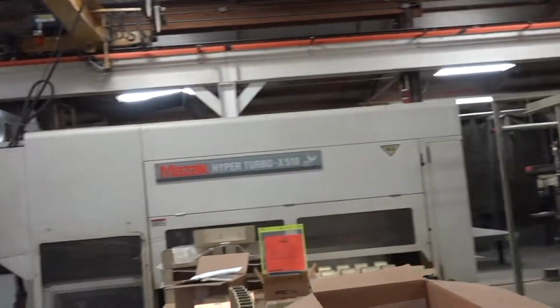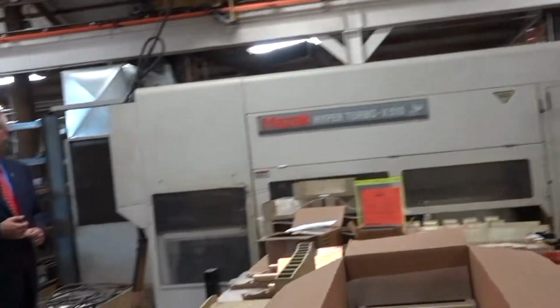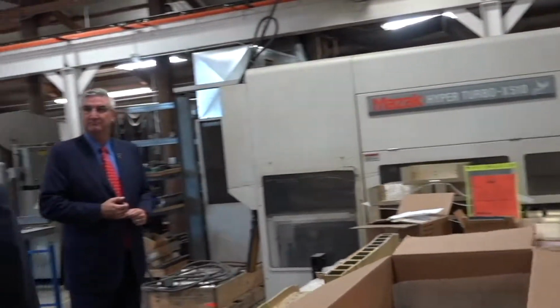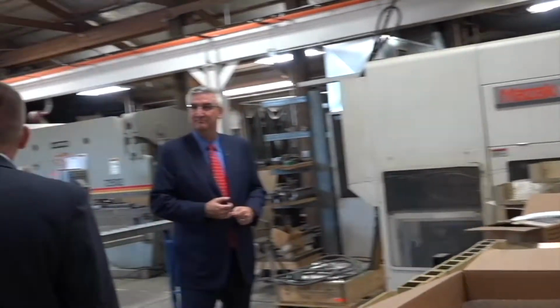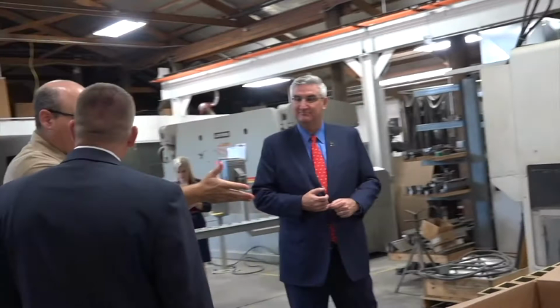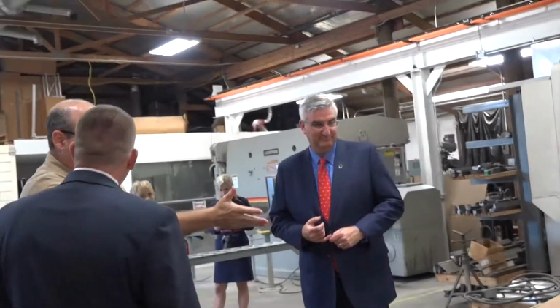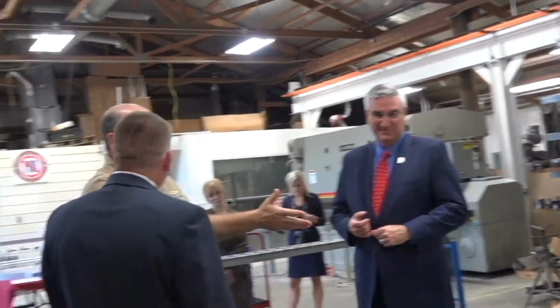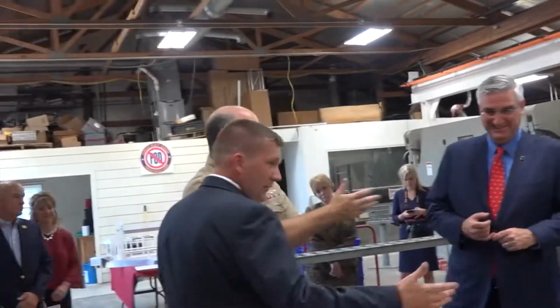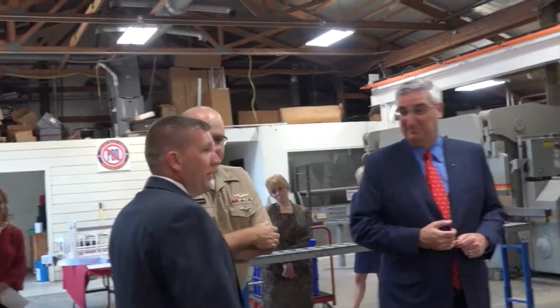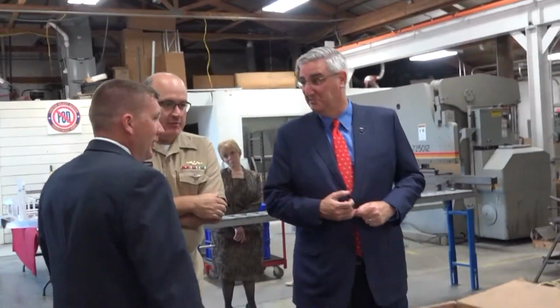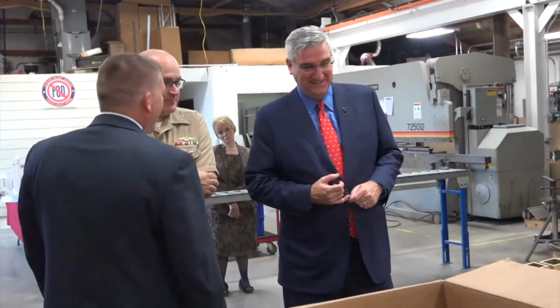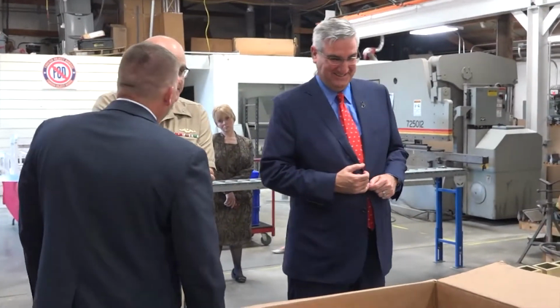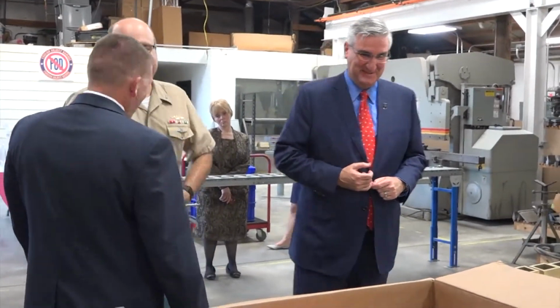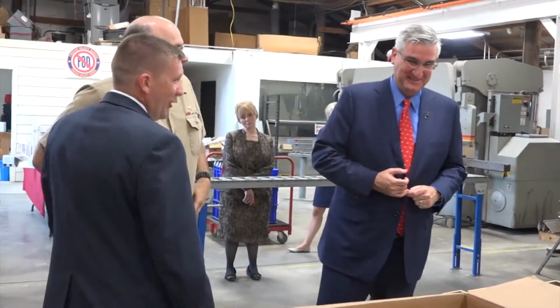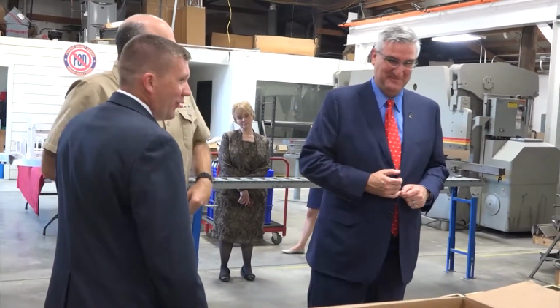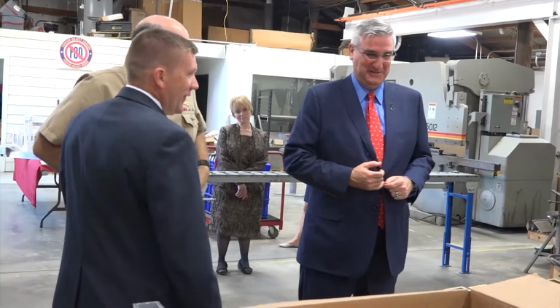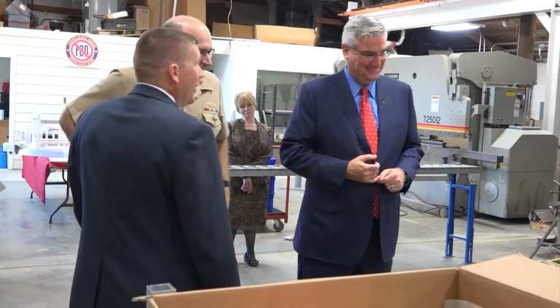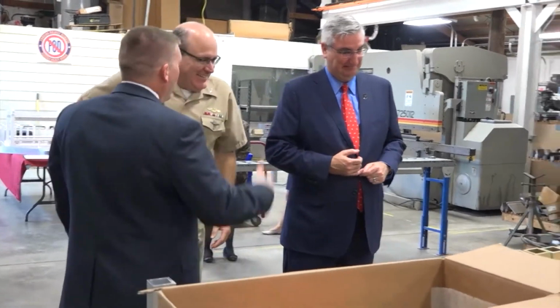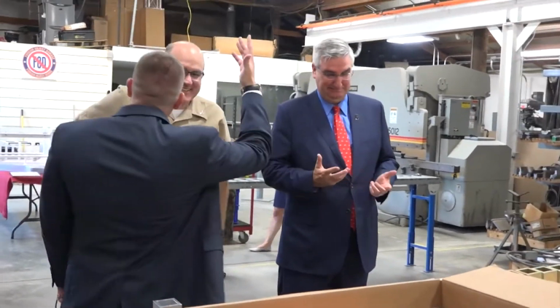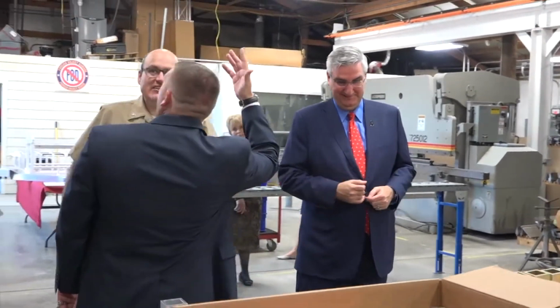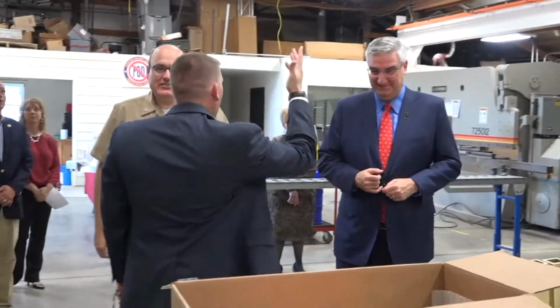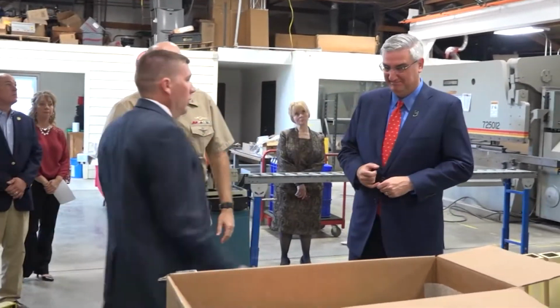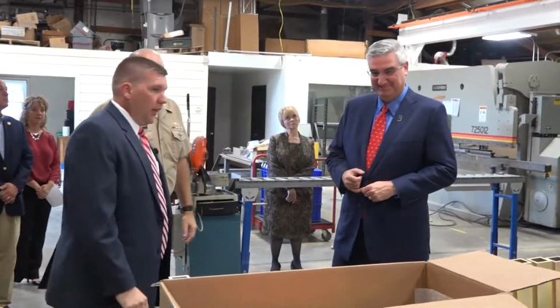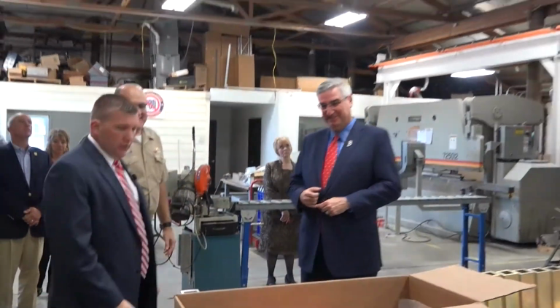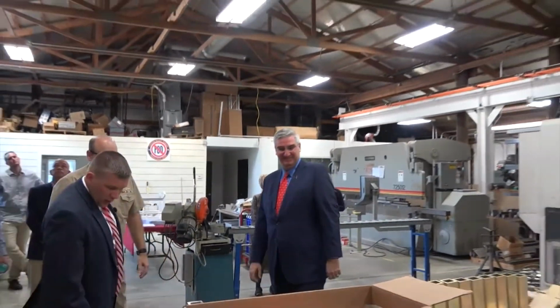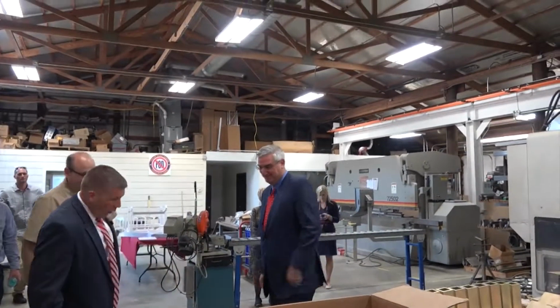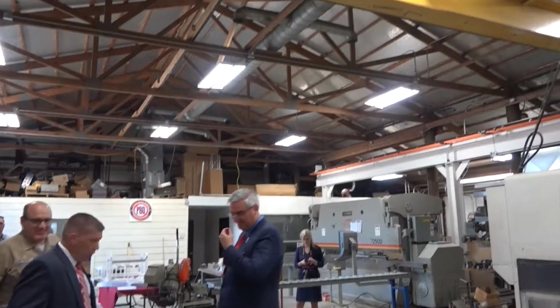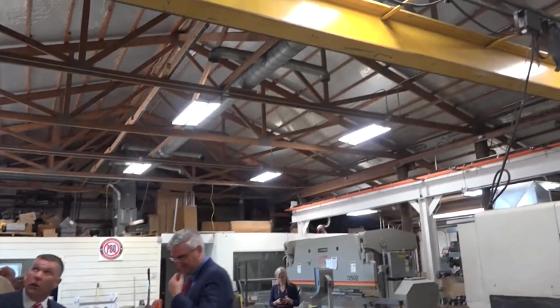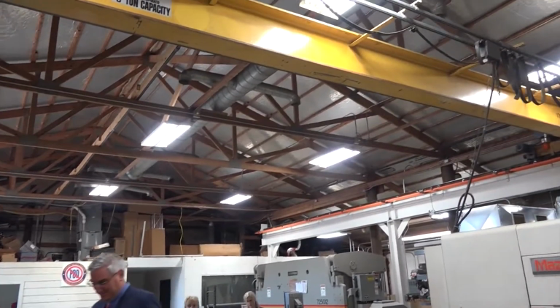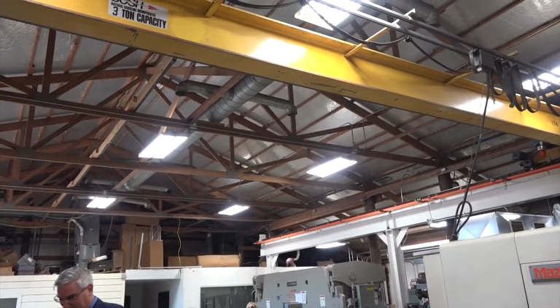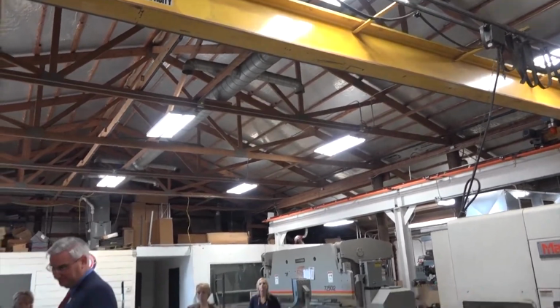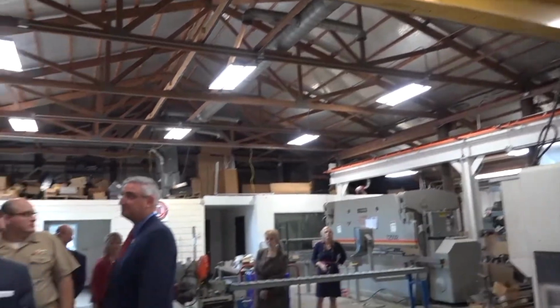Well, I learned something today on how the gold color gets on all the aluminum parts on my ships. But we've also got overhead crane capability, so anything that's a weight issue we can take care of with the overhead crane.